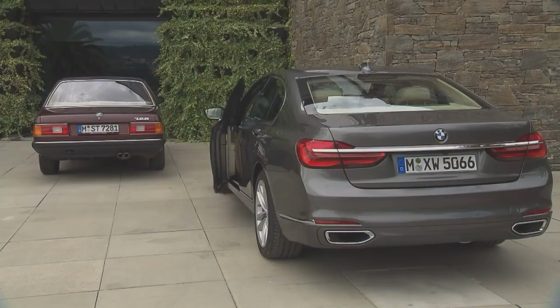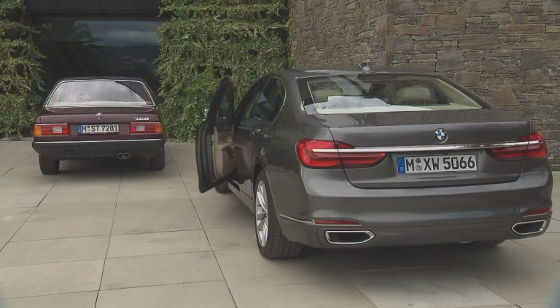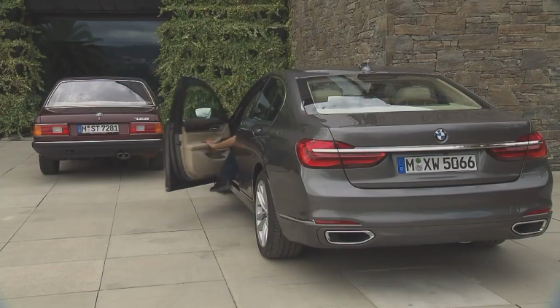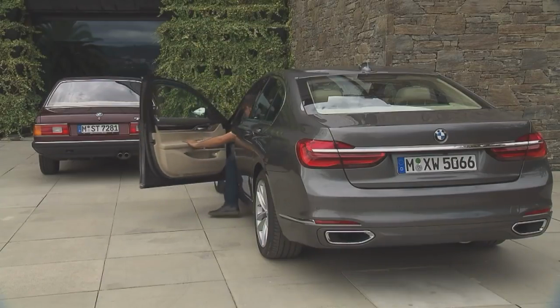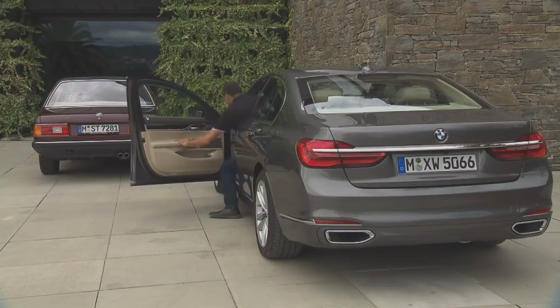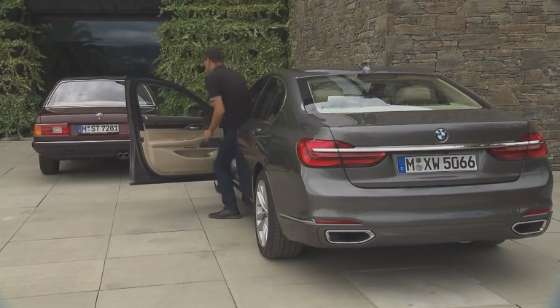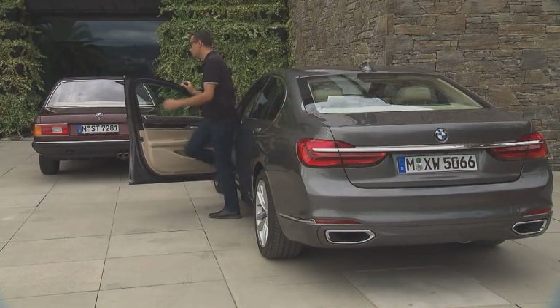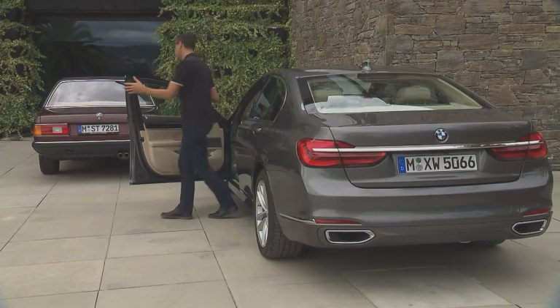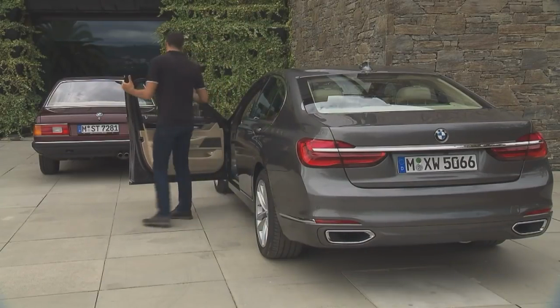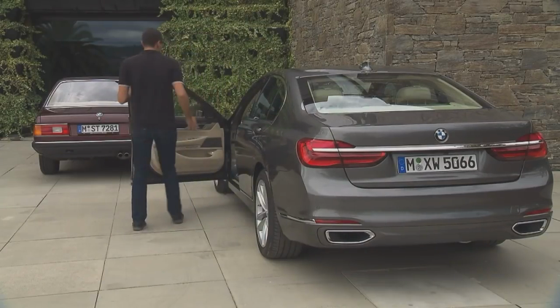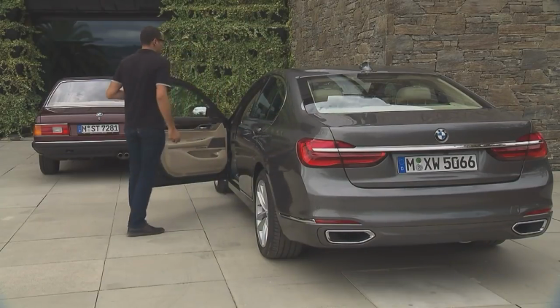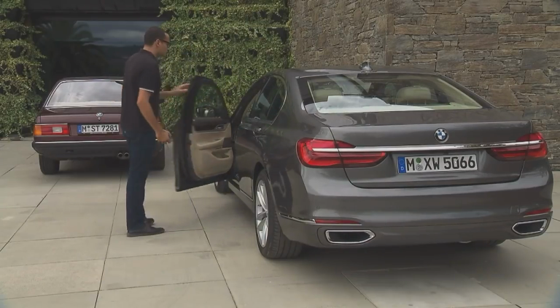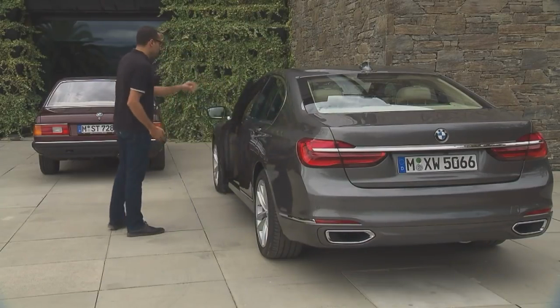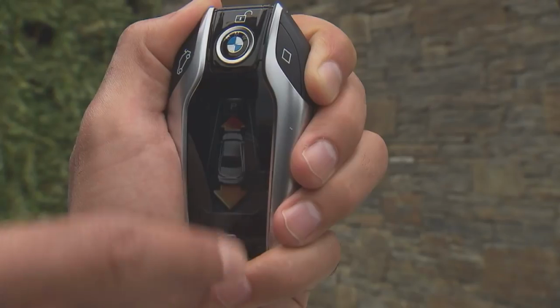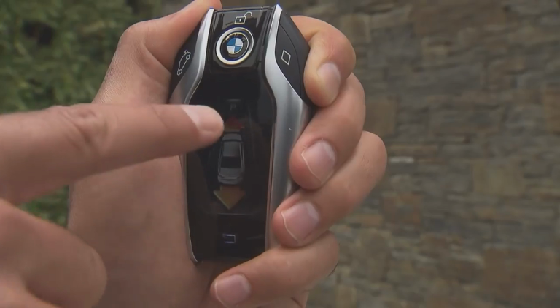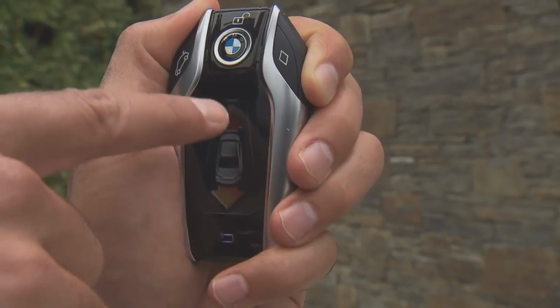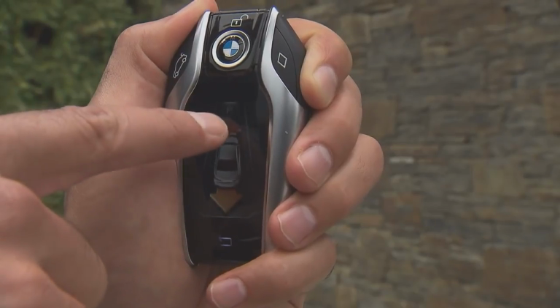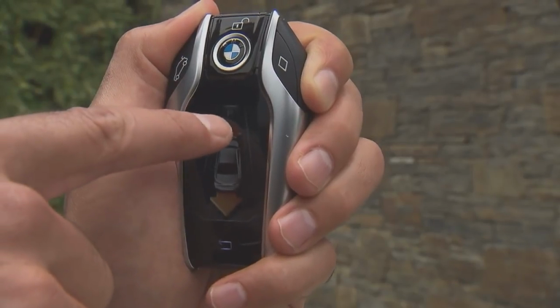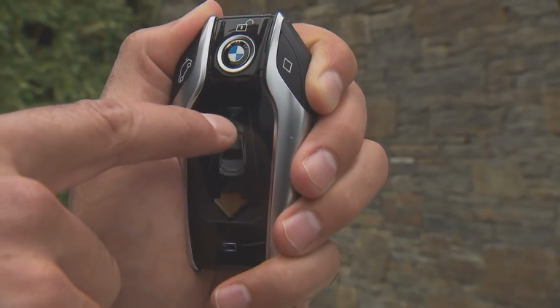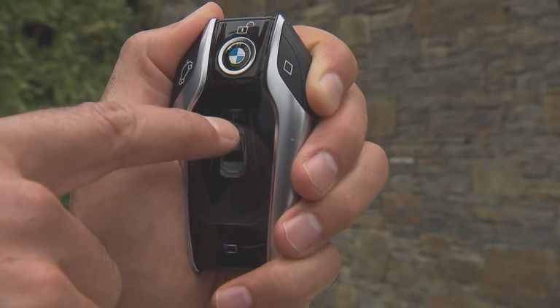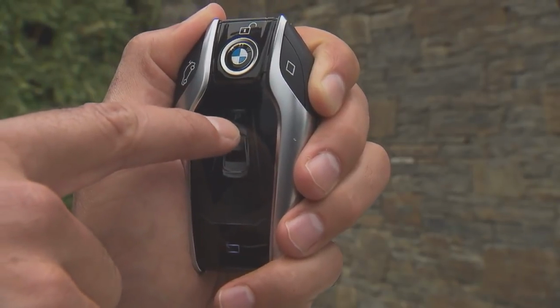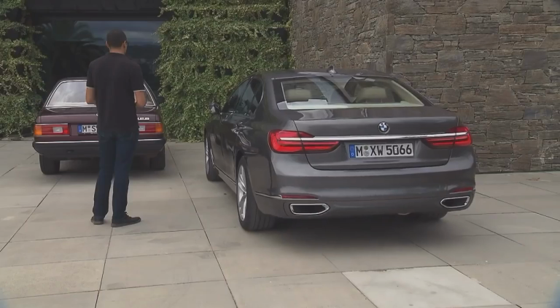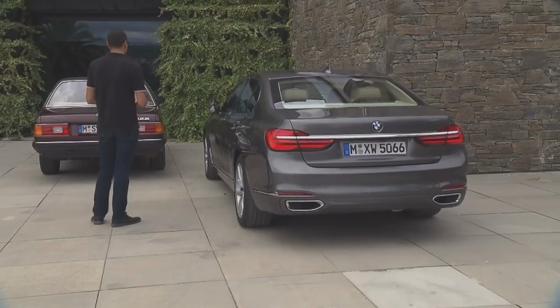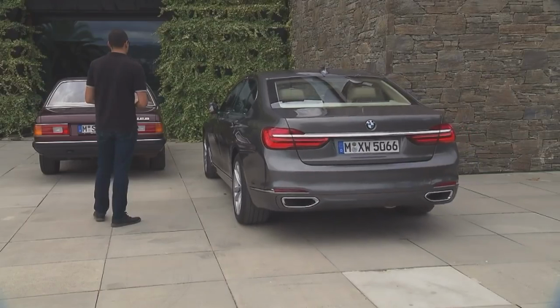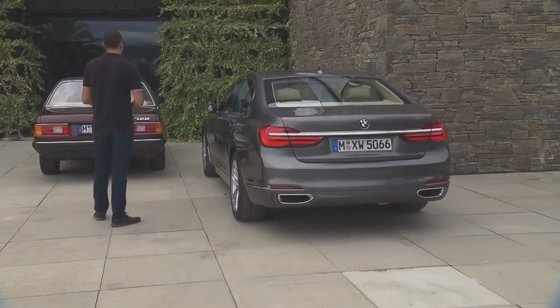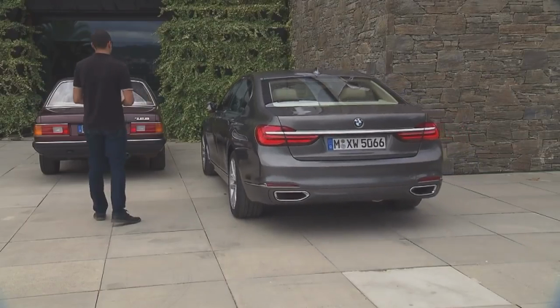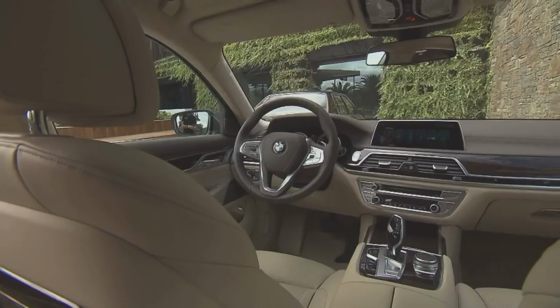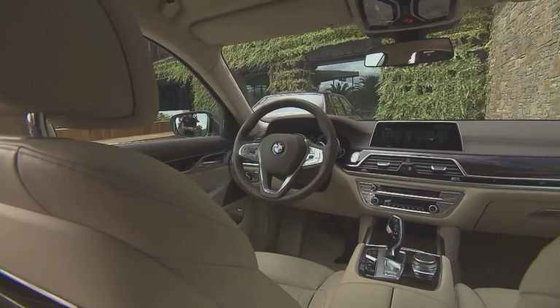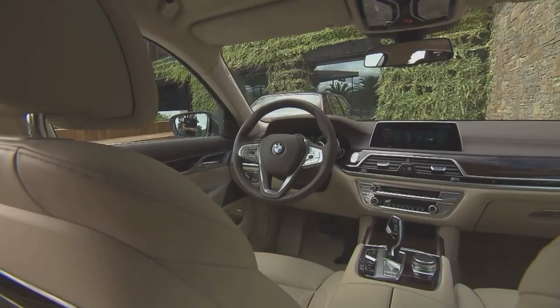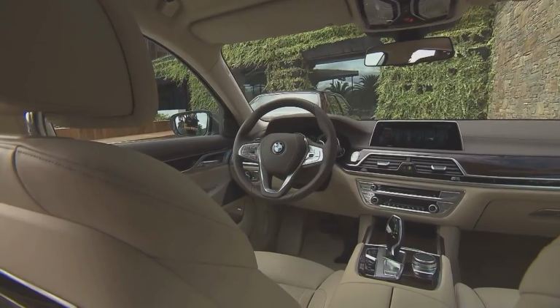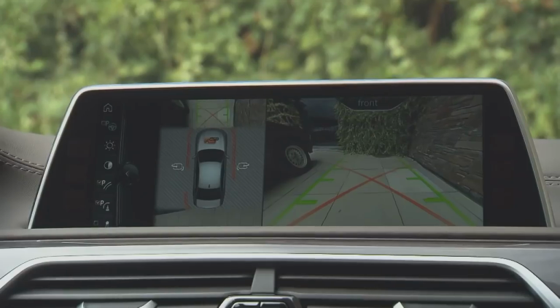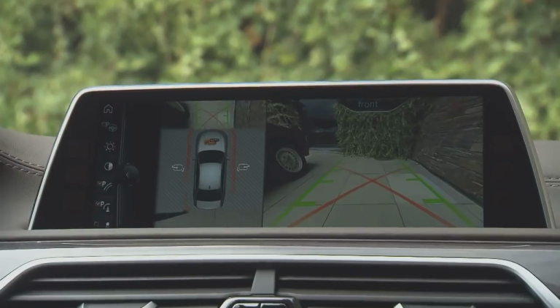The BMW display key allows the driver to park the vehicle without even being in it. This makes it possible to step out of the car before maneuvering it into a tight parking space.